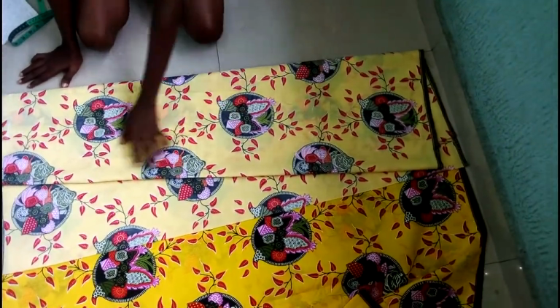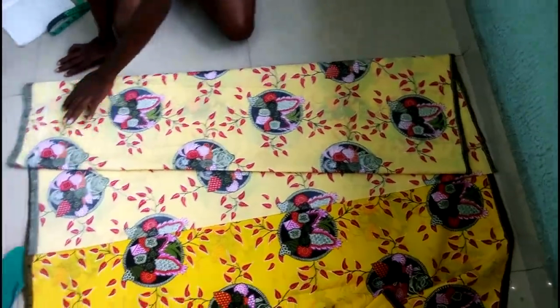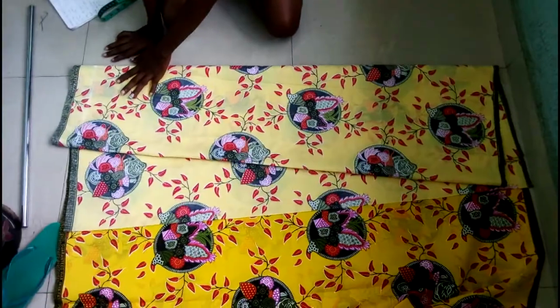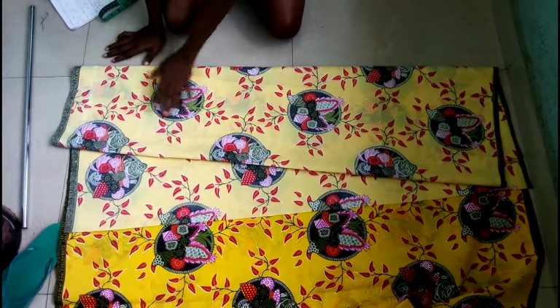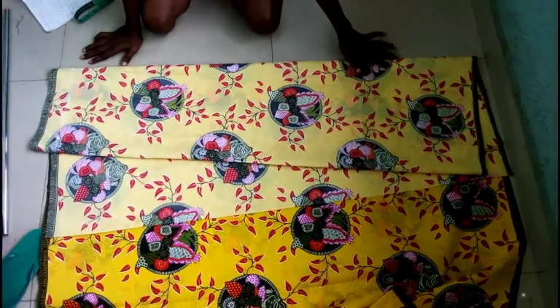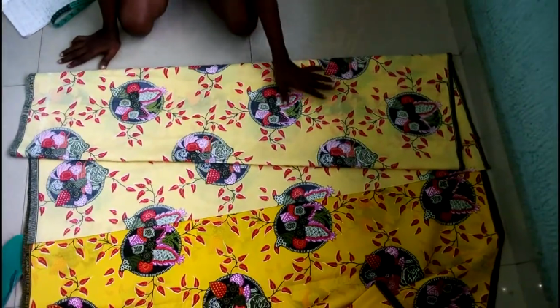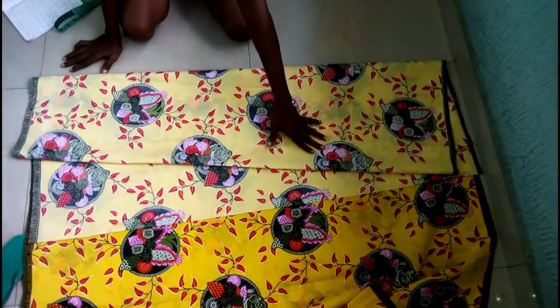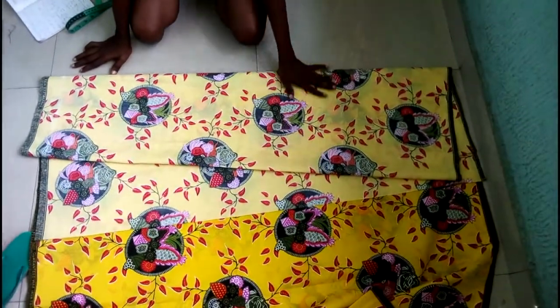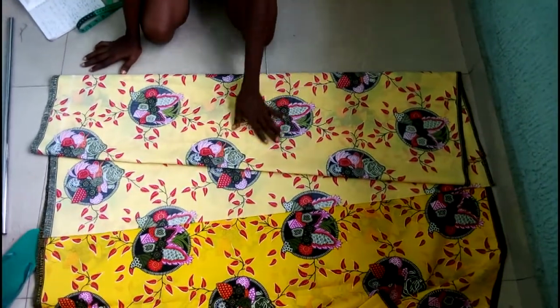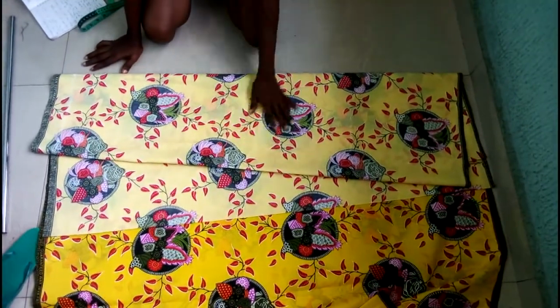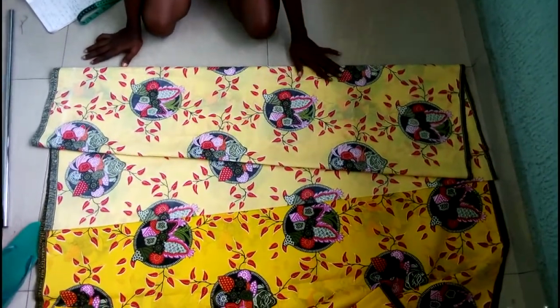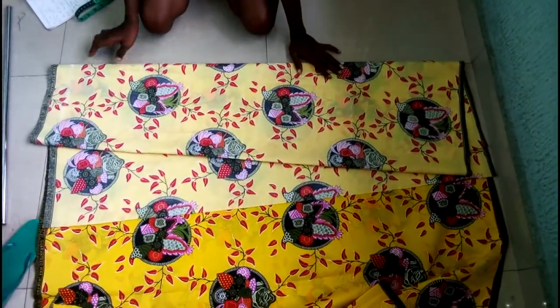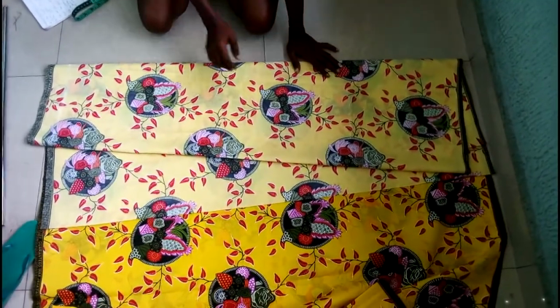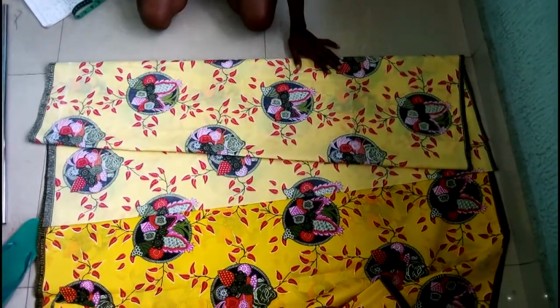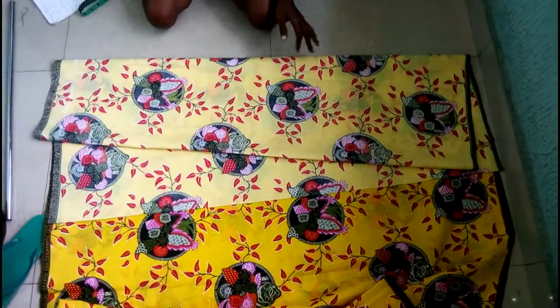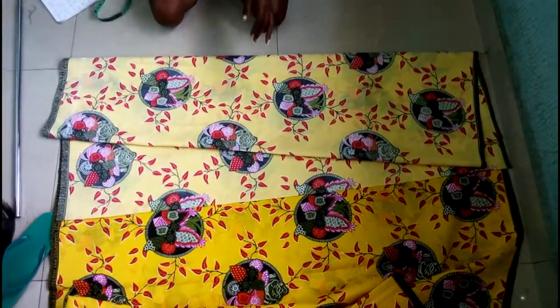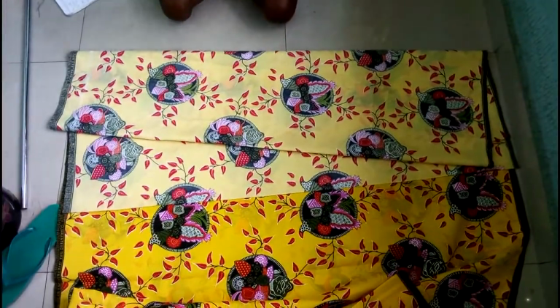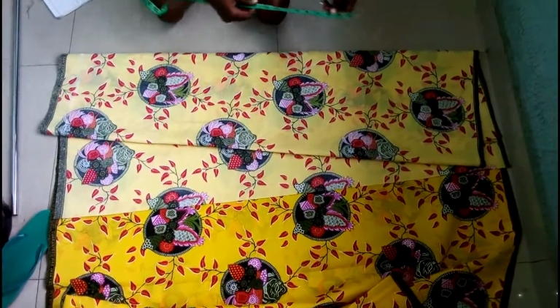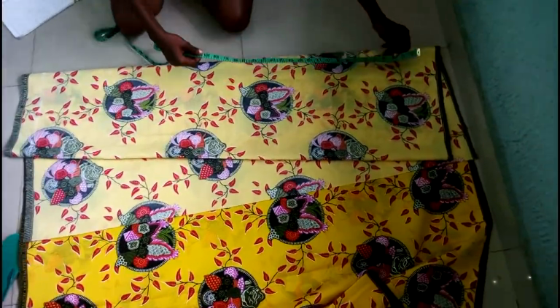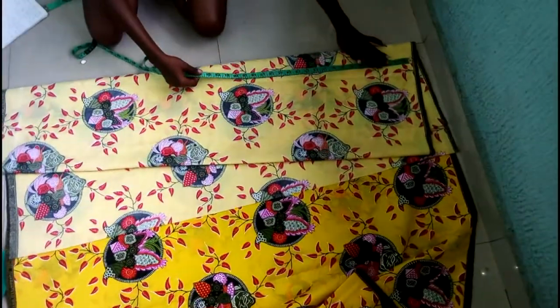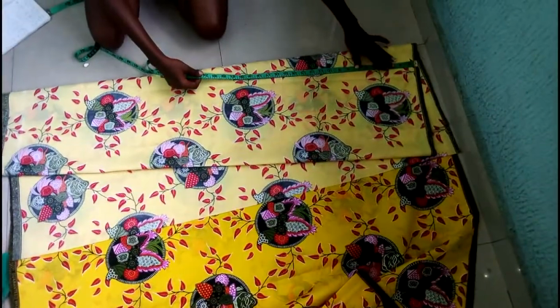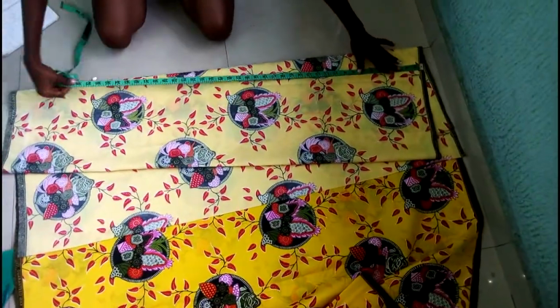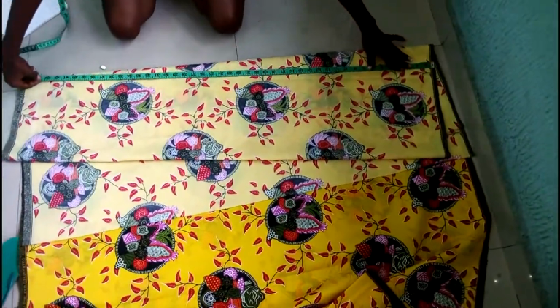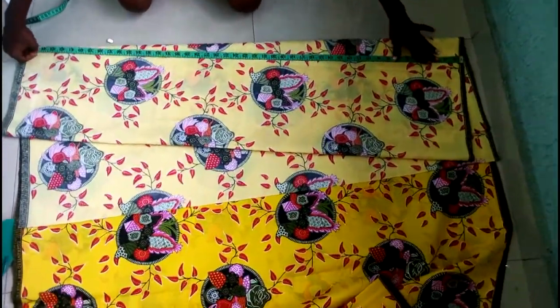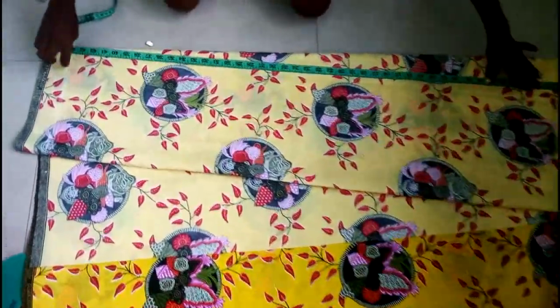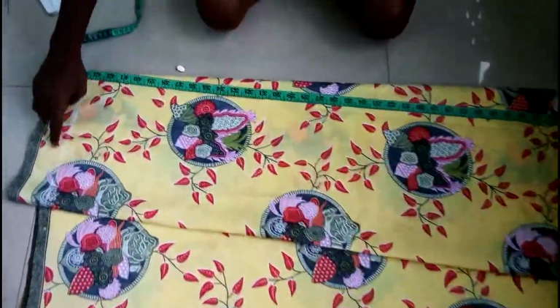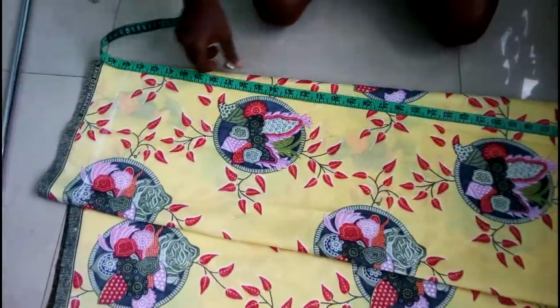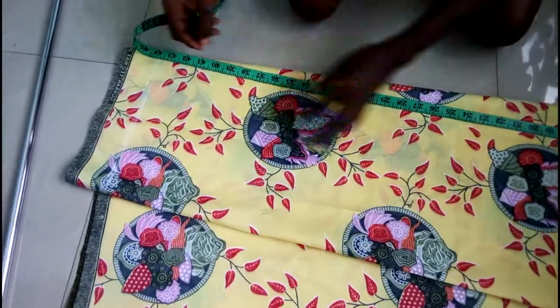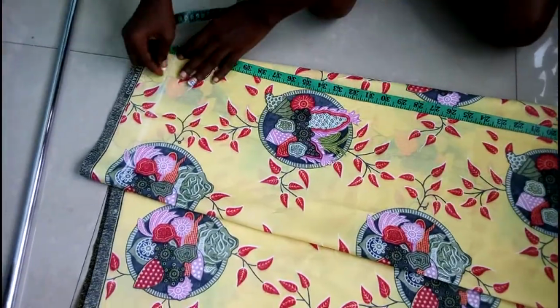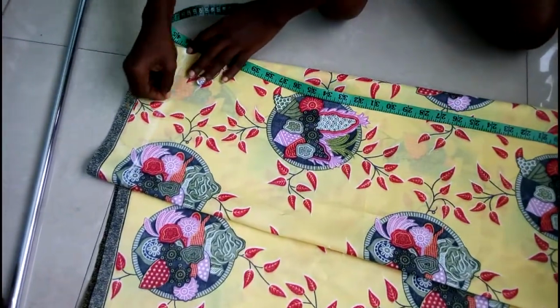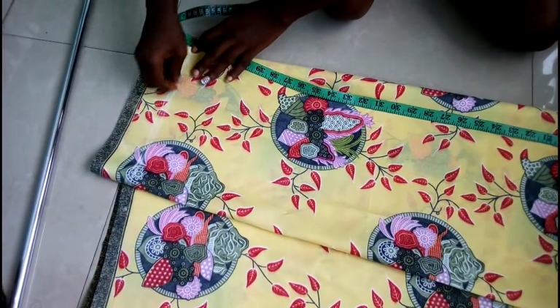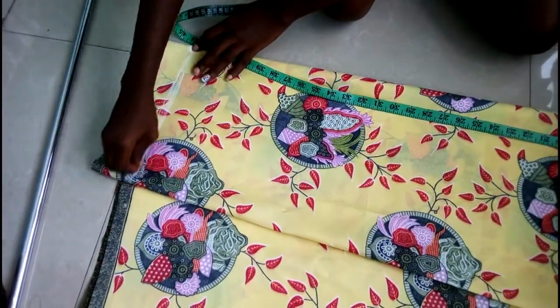After we finish folding, you can see now for the bias the bottom part is wider than the top of the gown — from the waist it's going to be free. The next thing I do, I took my length. I'll be working with a length of 44, which I mark here to know that this is my length.